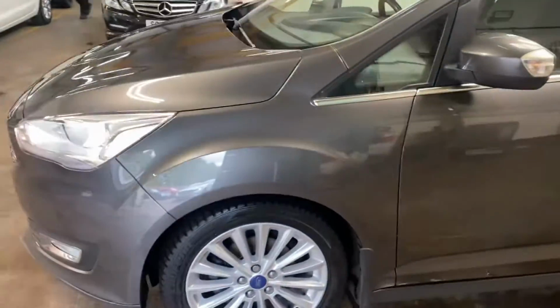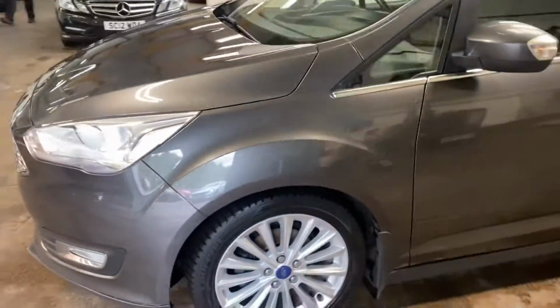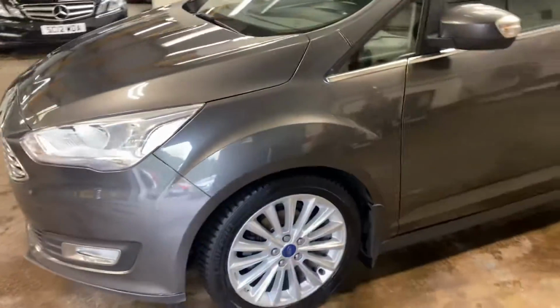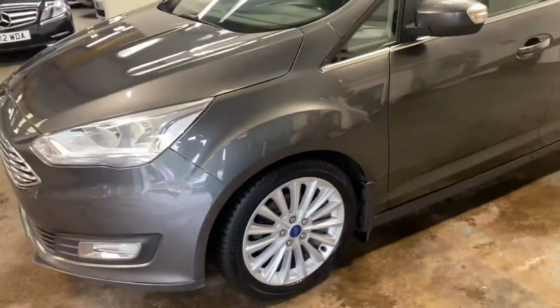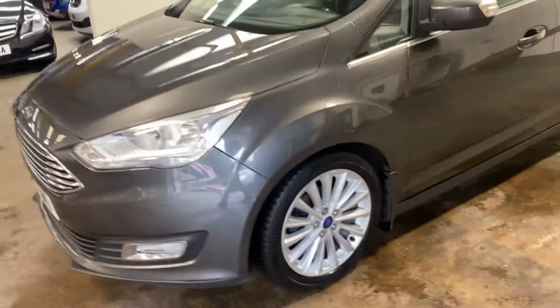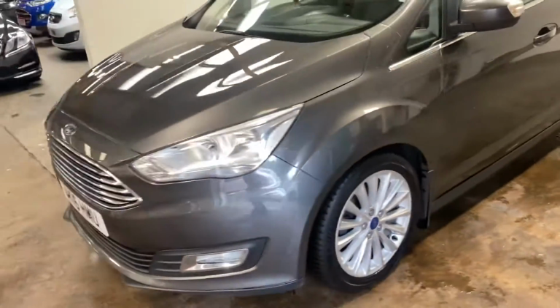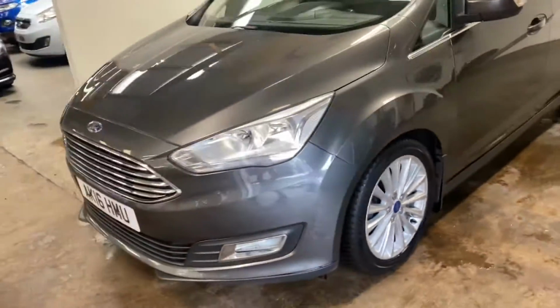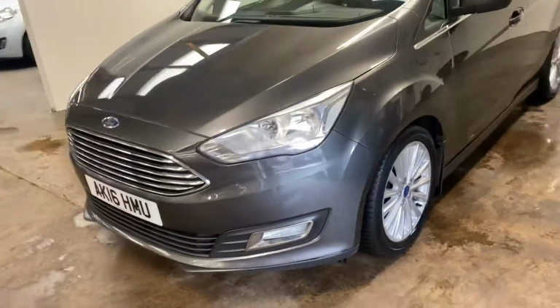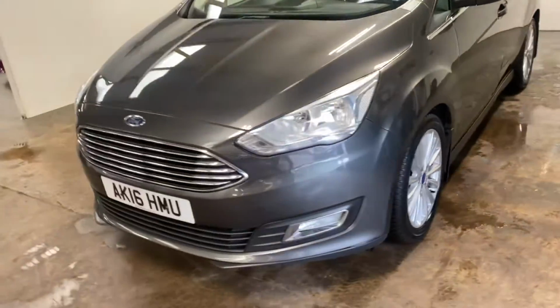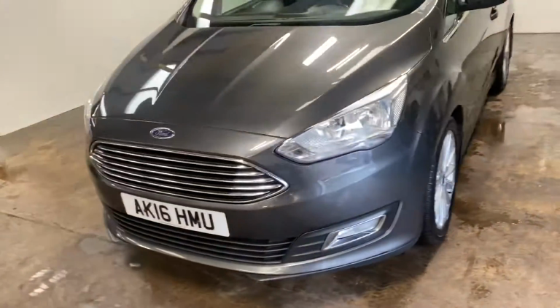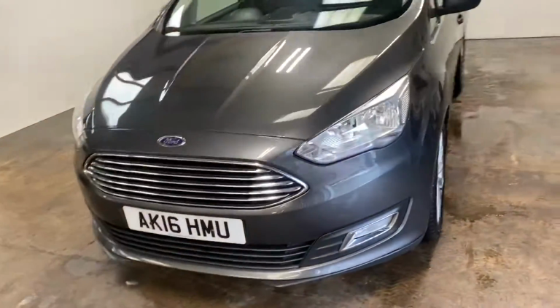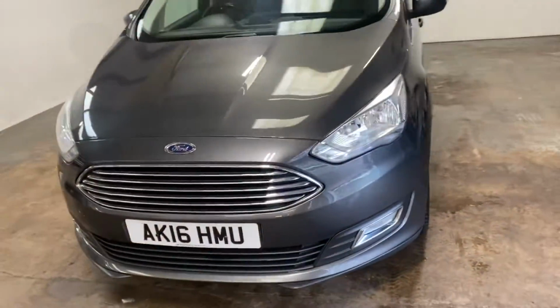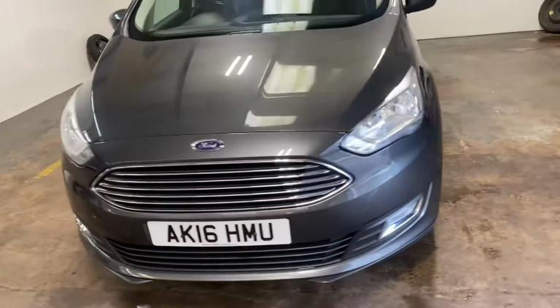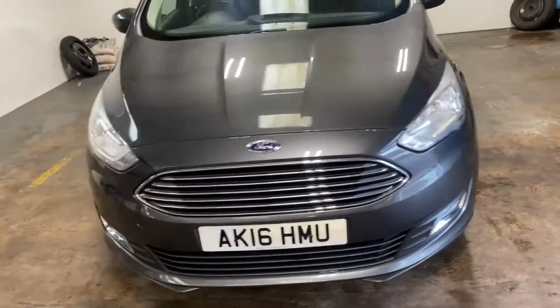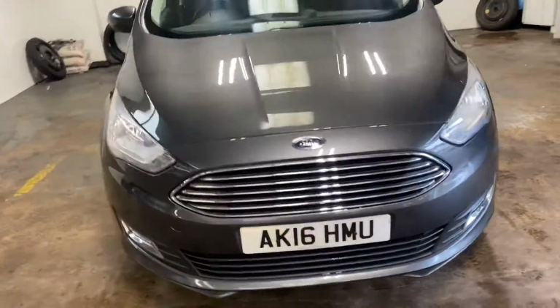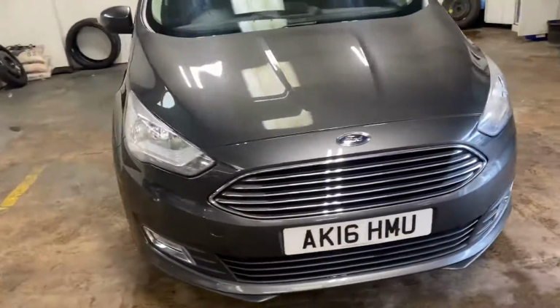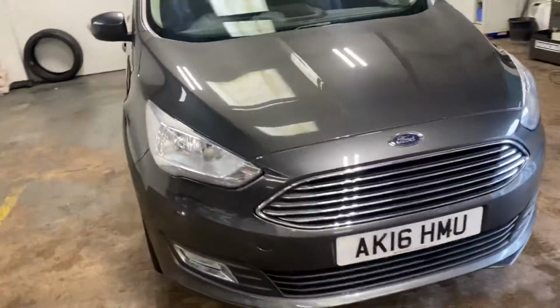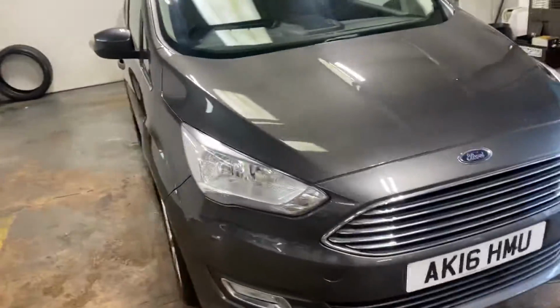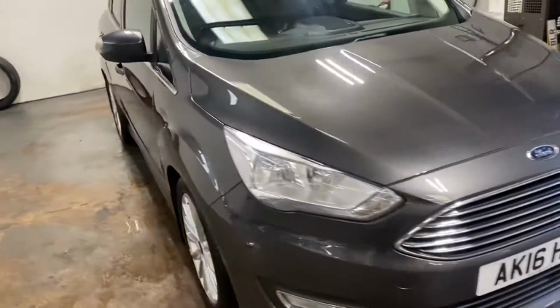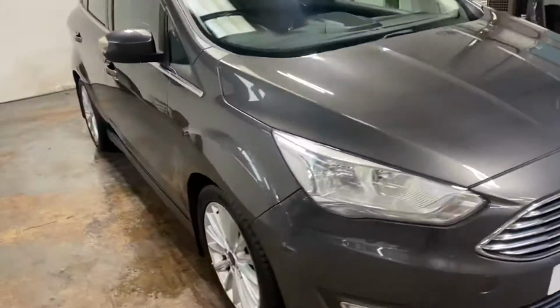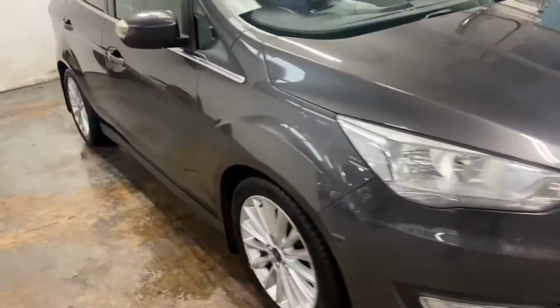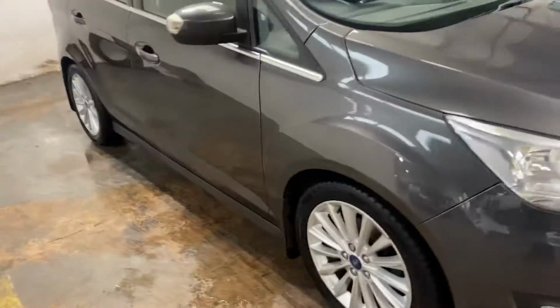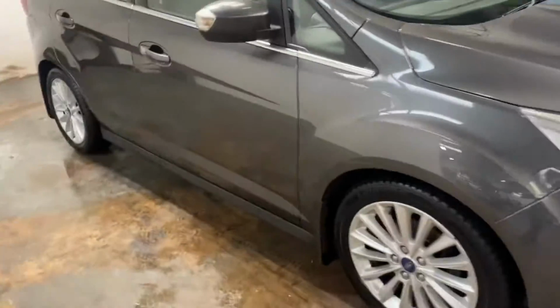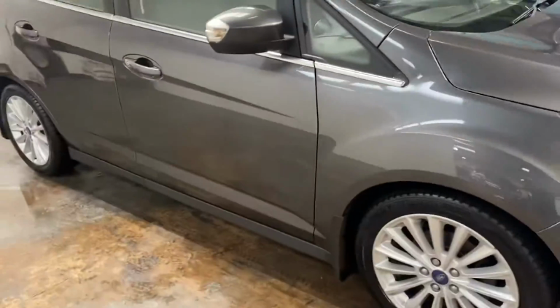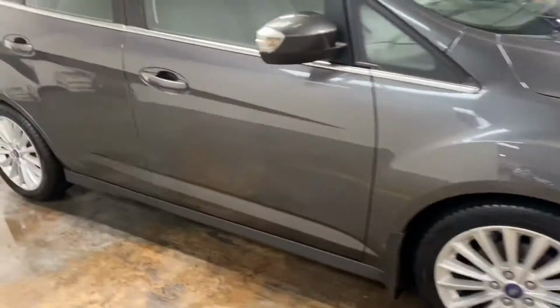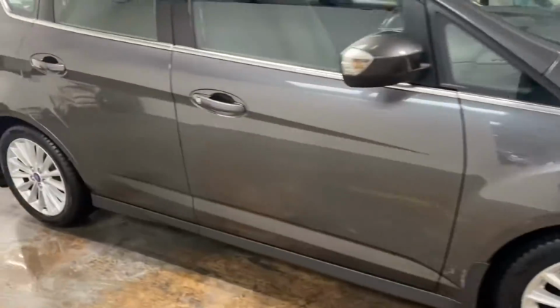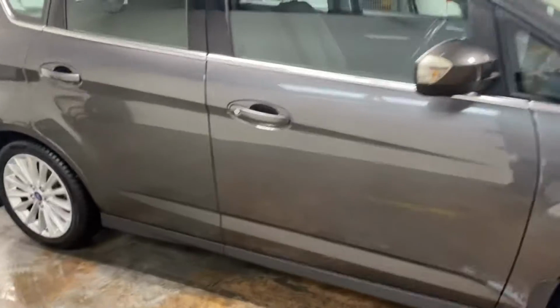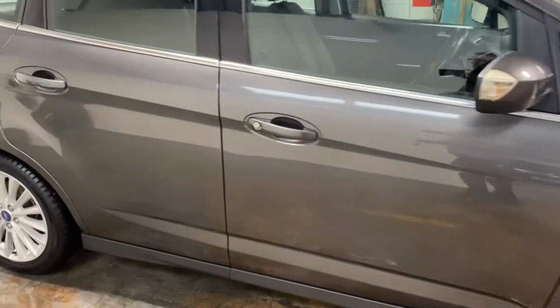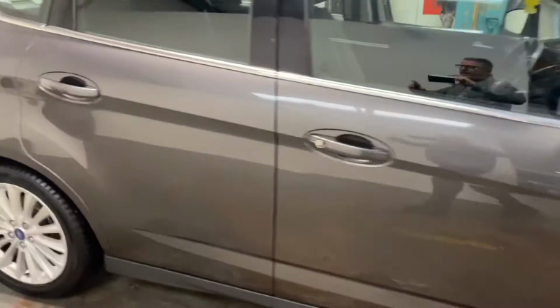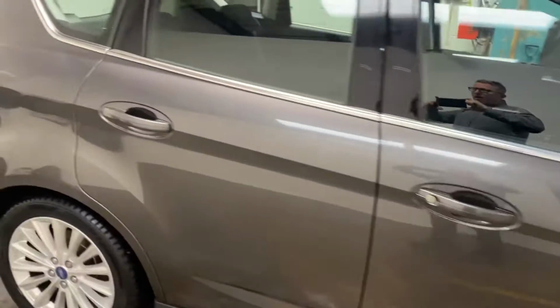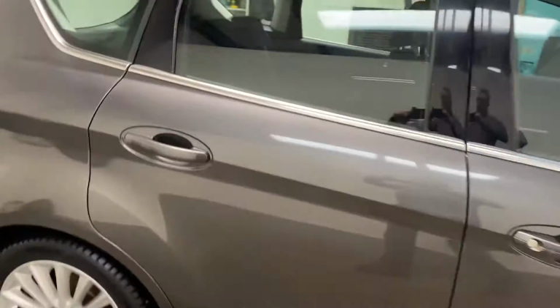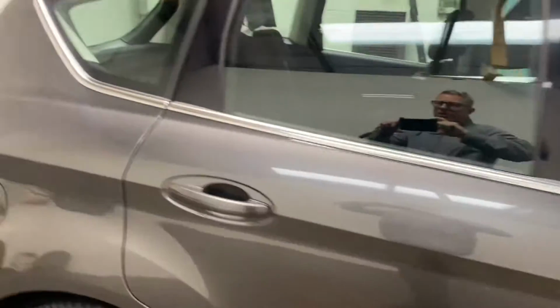Let me just walk you around the car. I'll show you the interior and I'll start with the rear. Cloth upholstery.